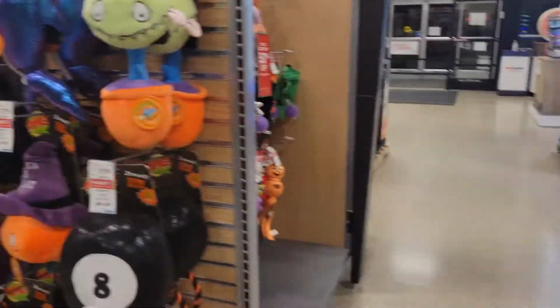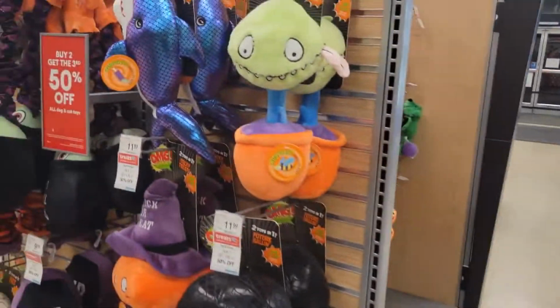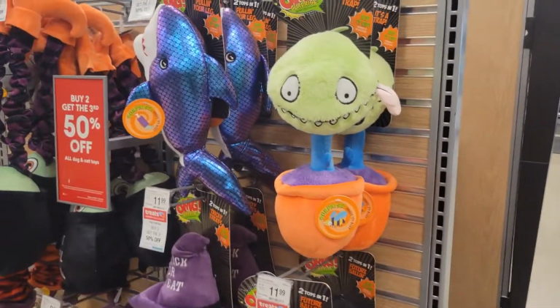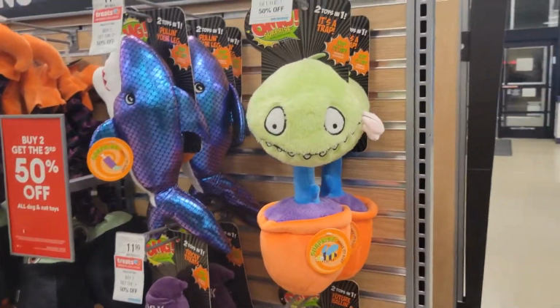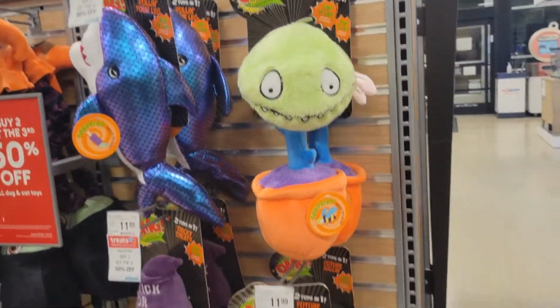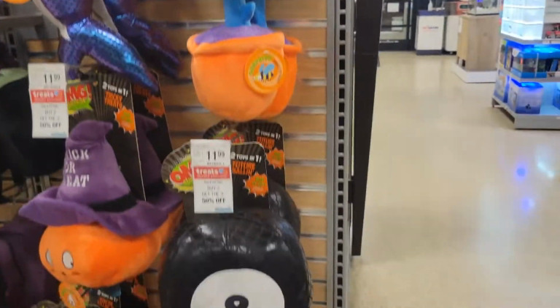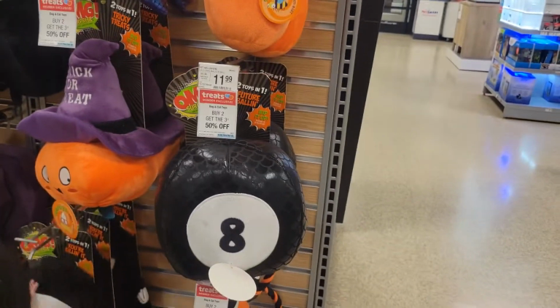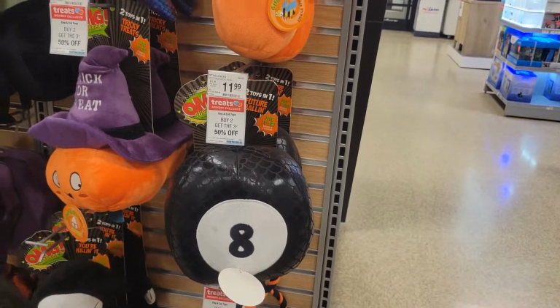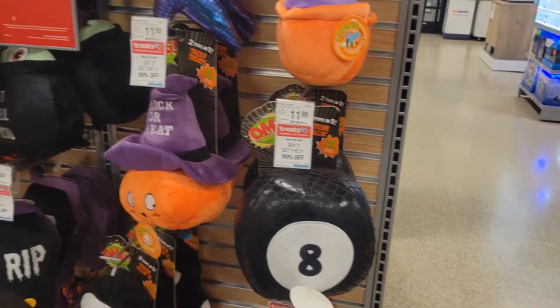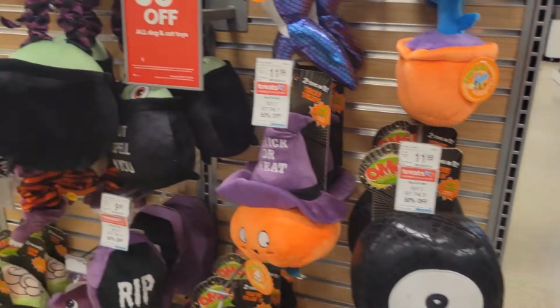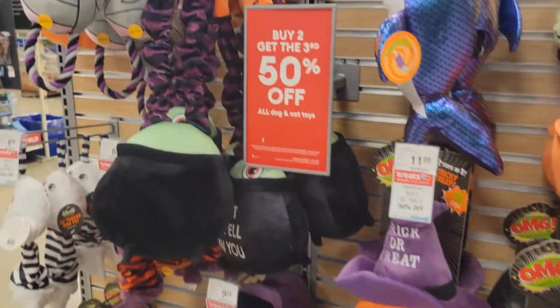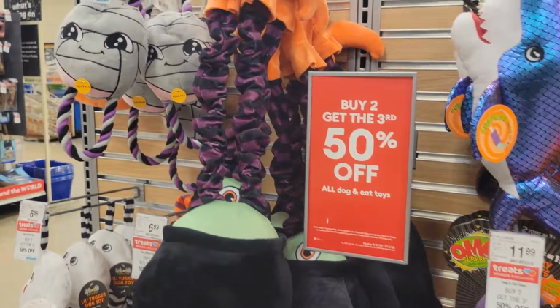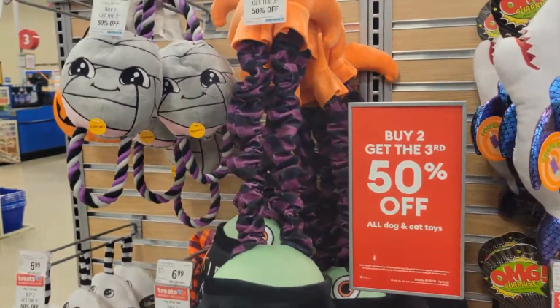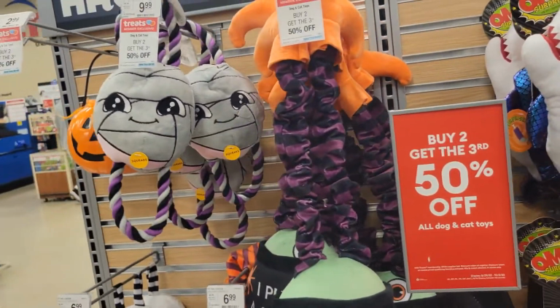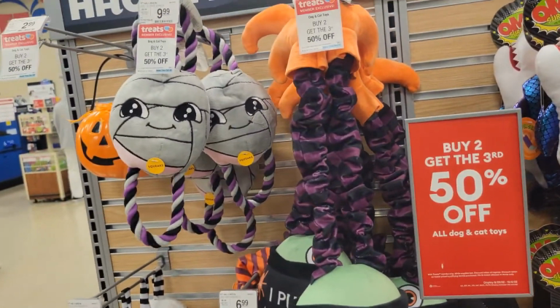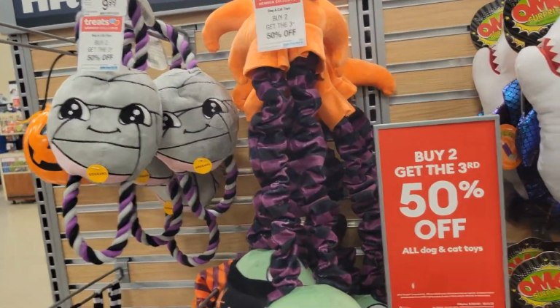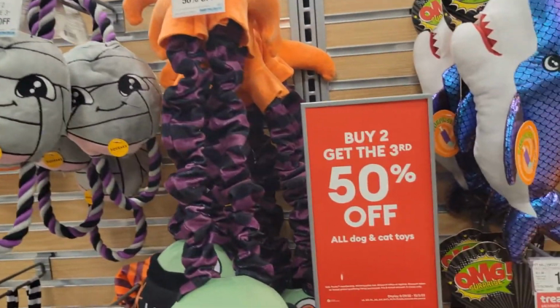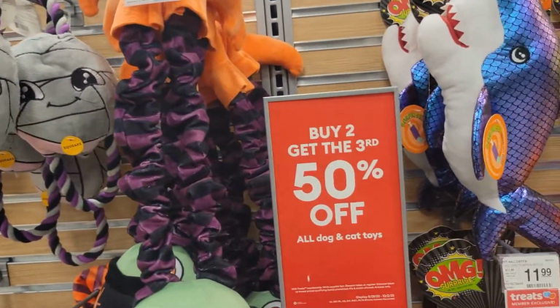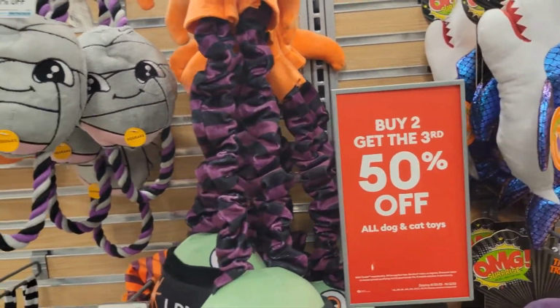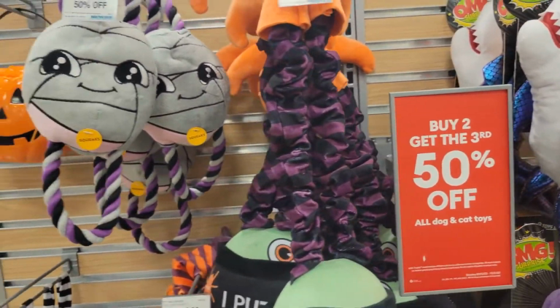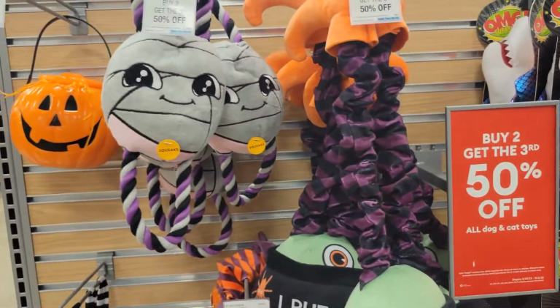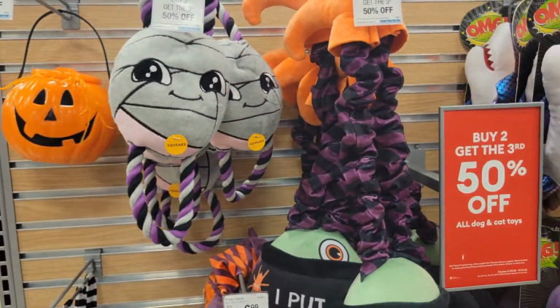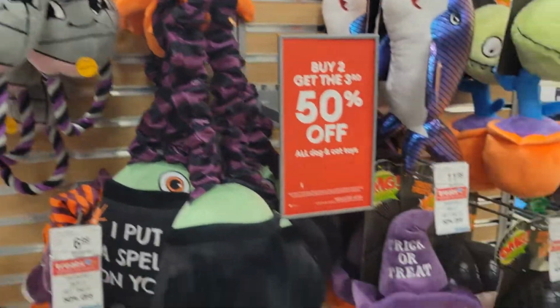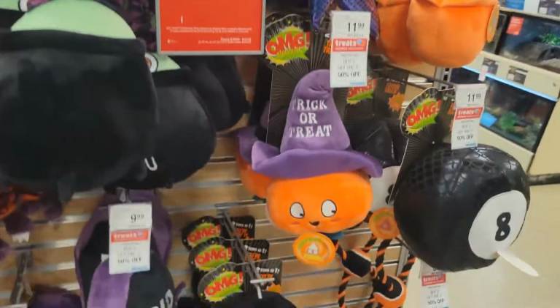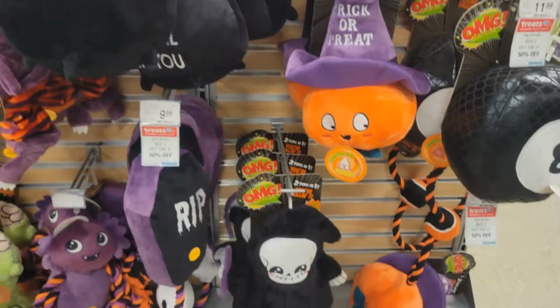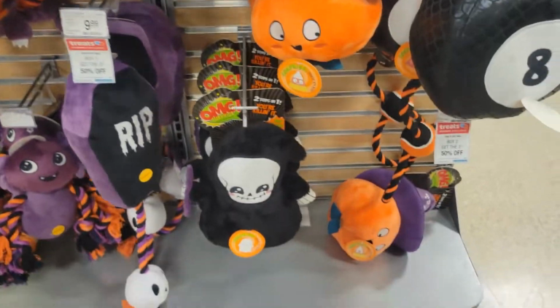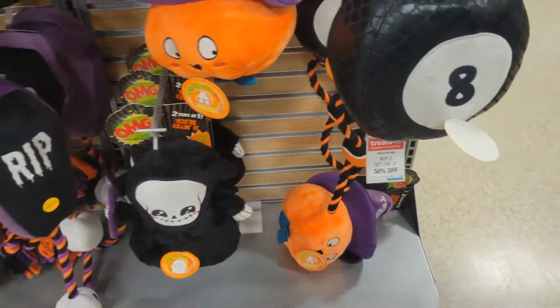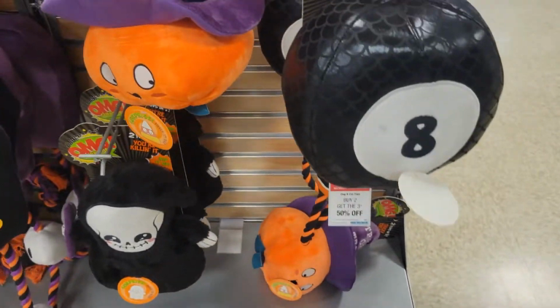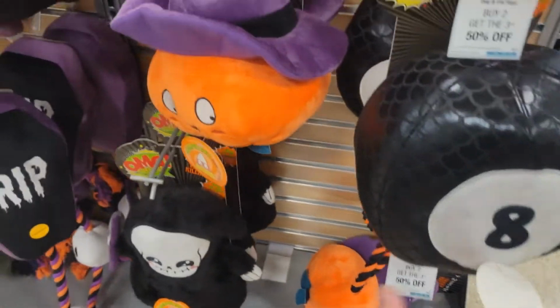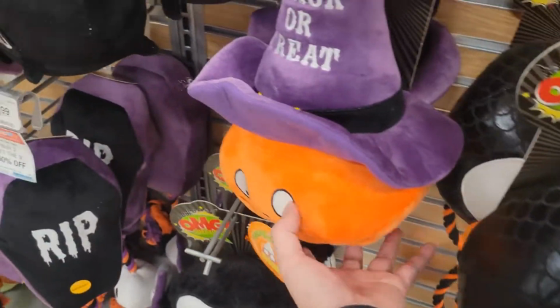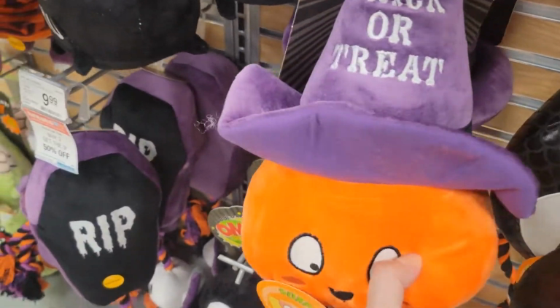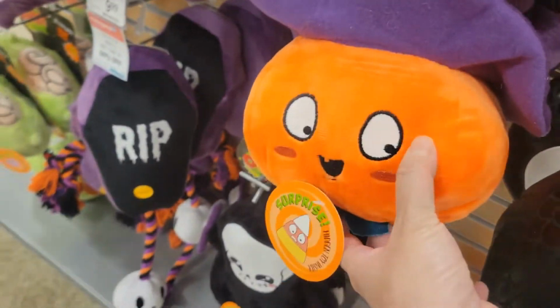Halloween toys! Halloween toys! Of course! This is so cute! Look, there's a witch!